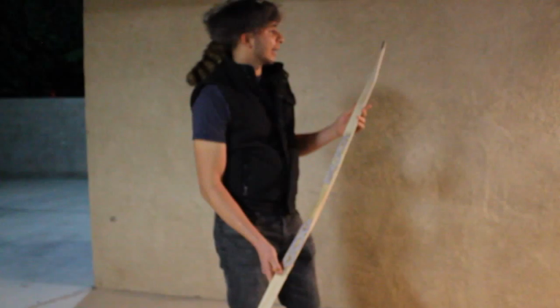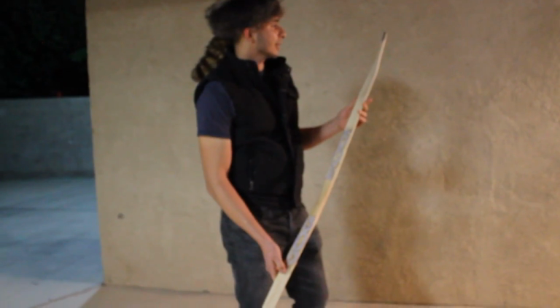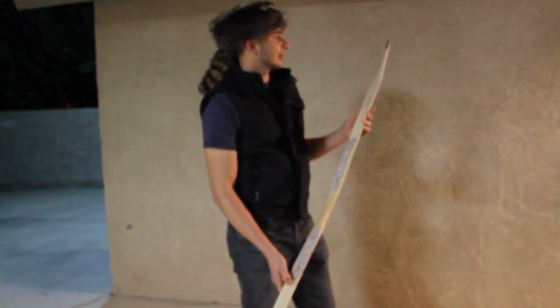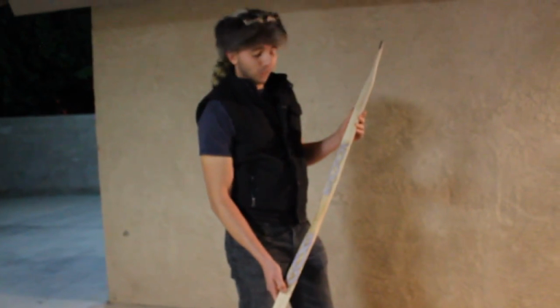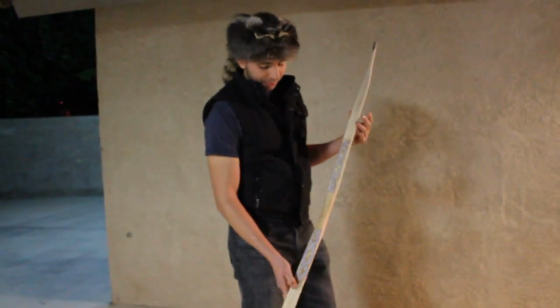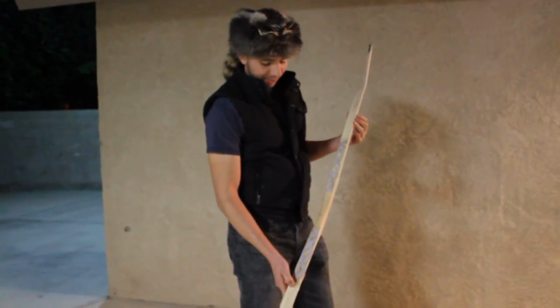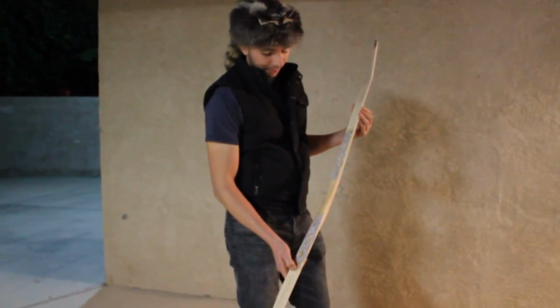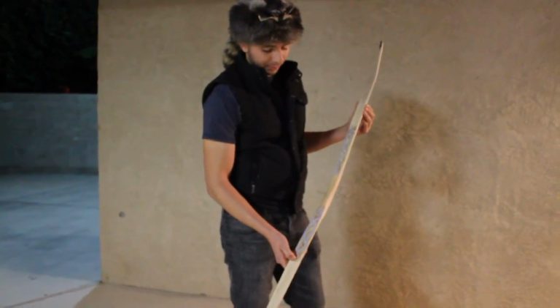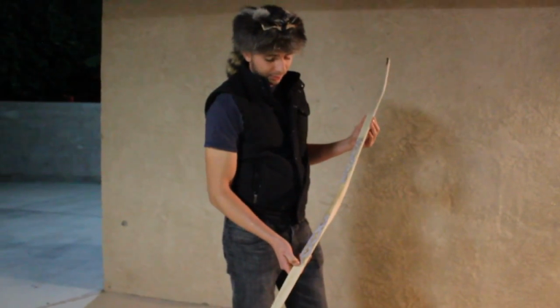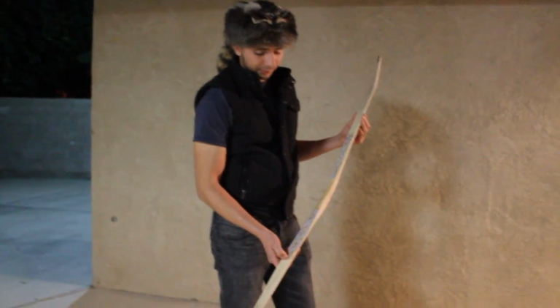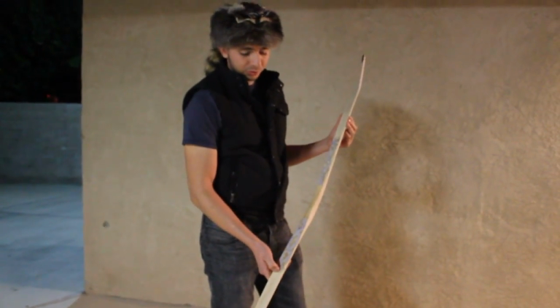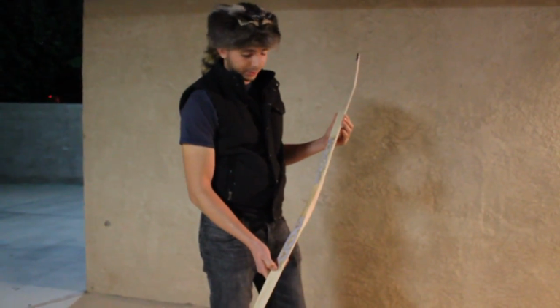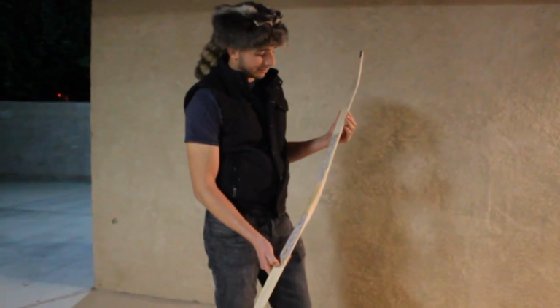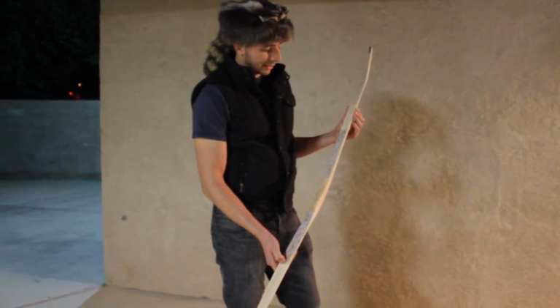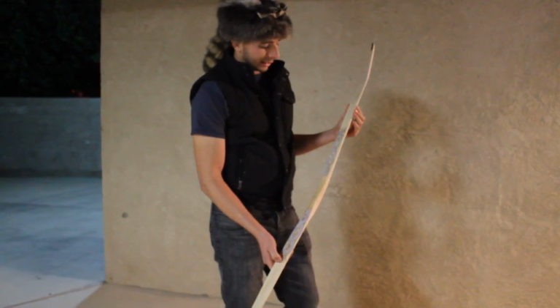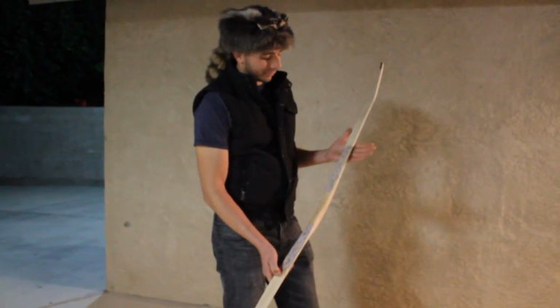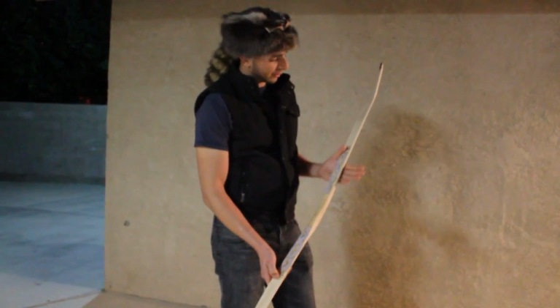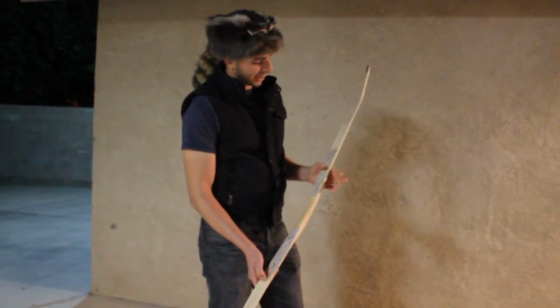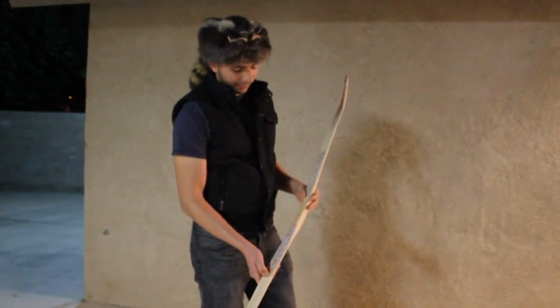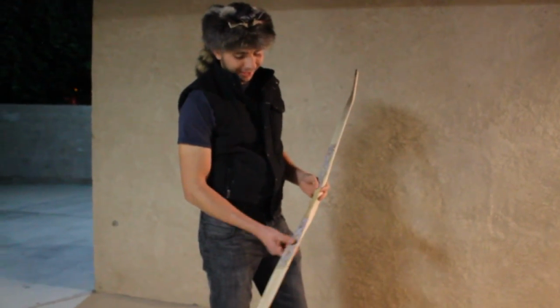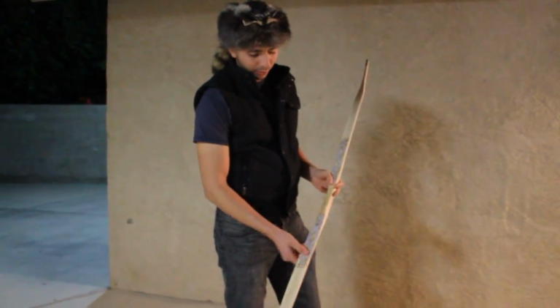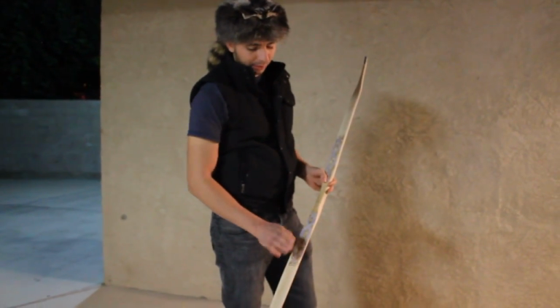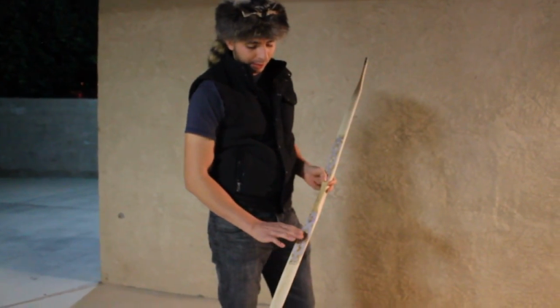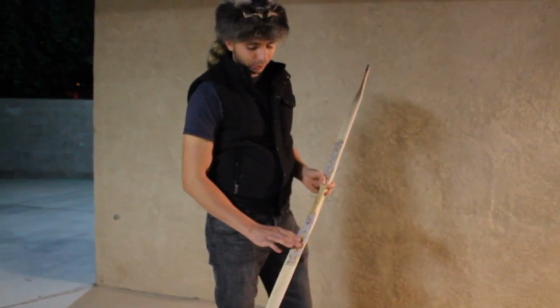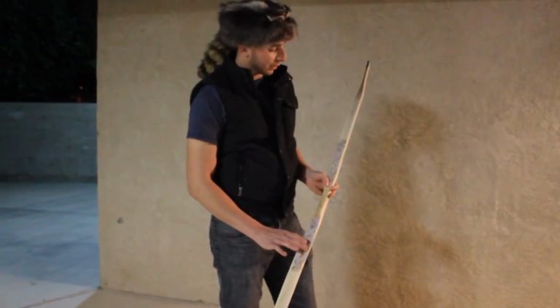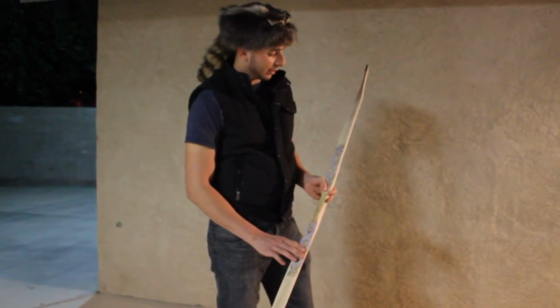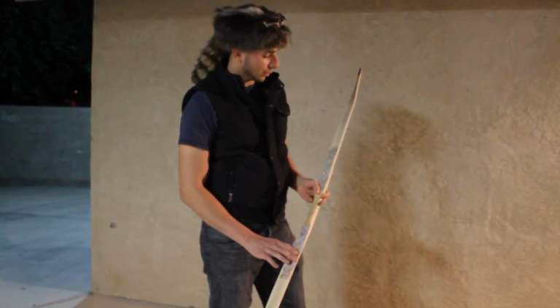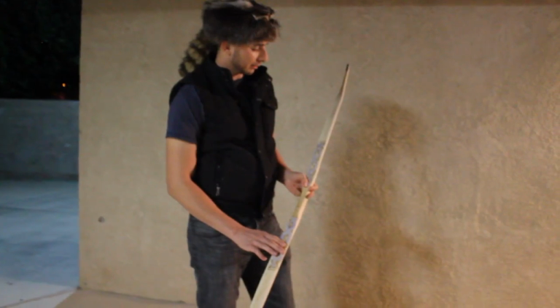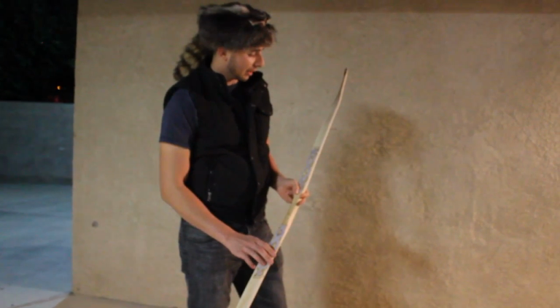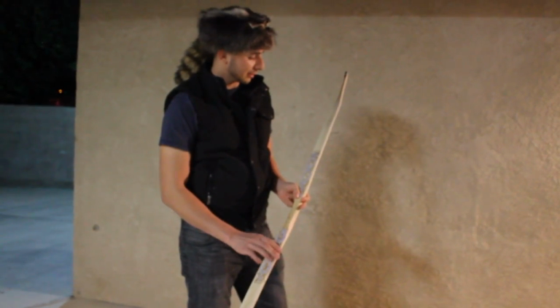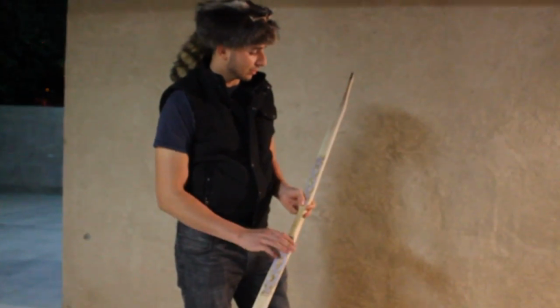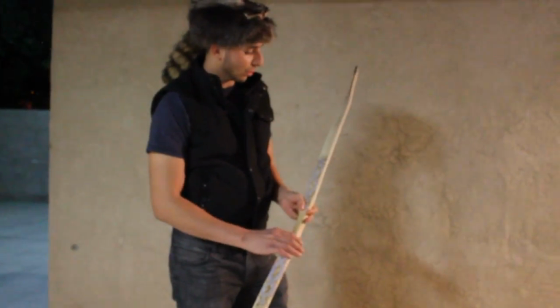I've shot it quite a few times now — probably around 150 to 200 times — and 50 of those times were when this decoration was already on there, so I'm pretty confident it's going to hold.